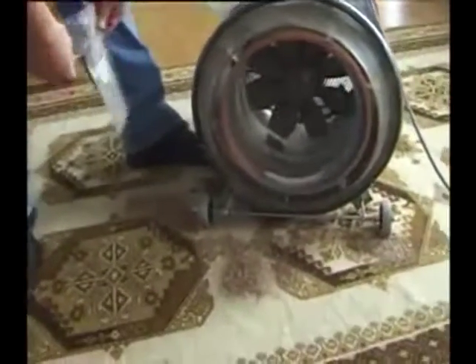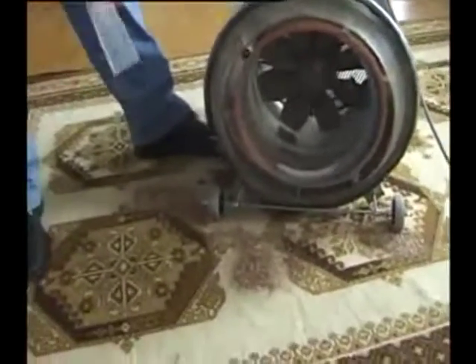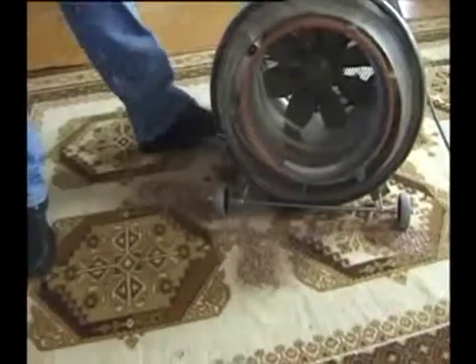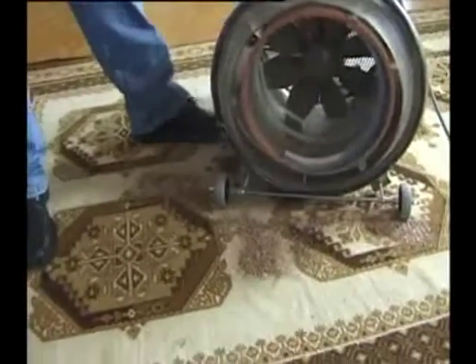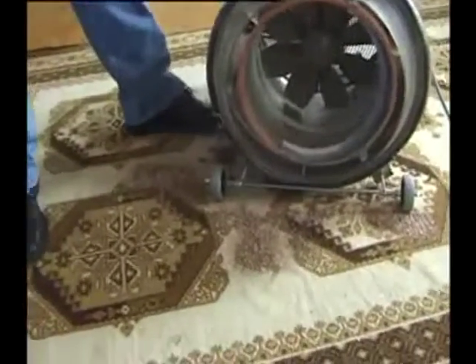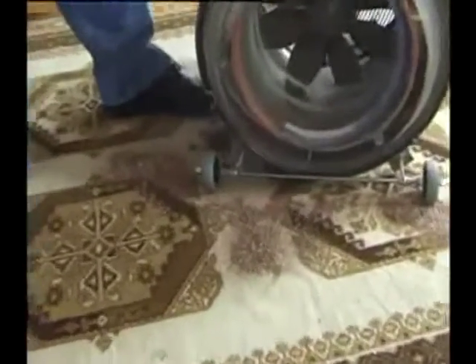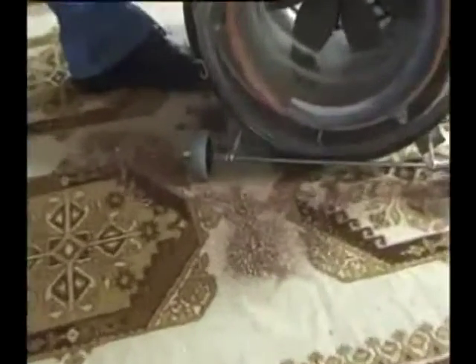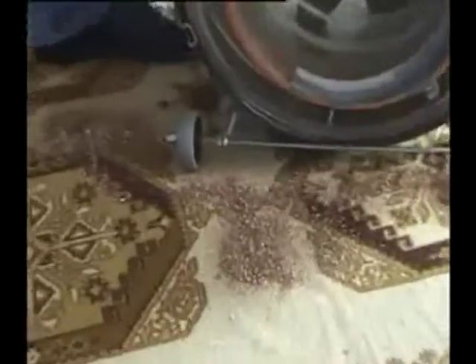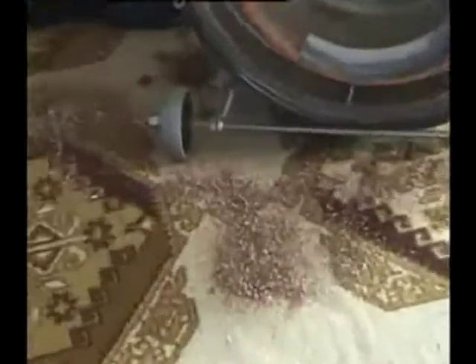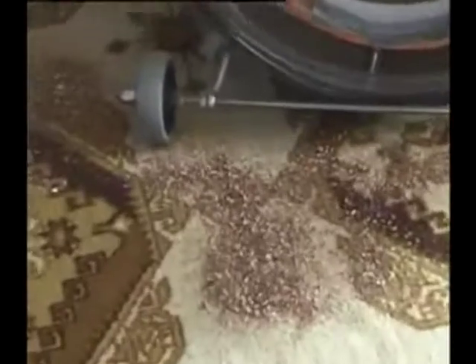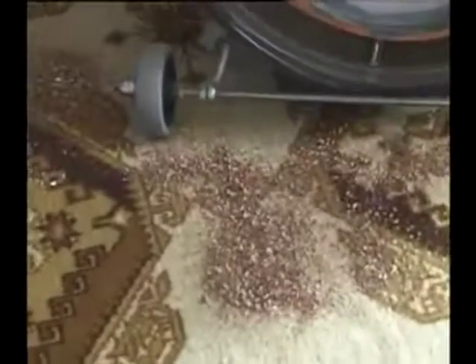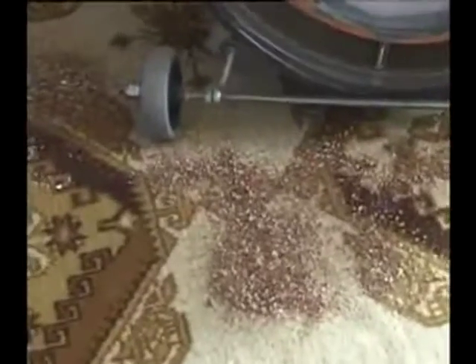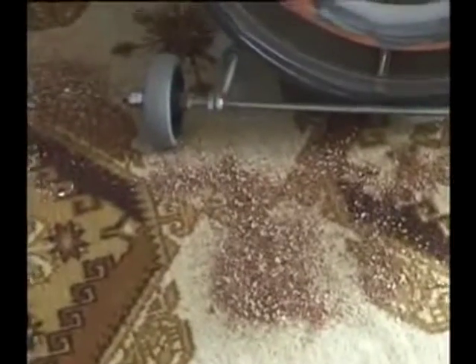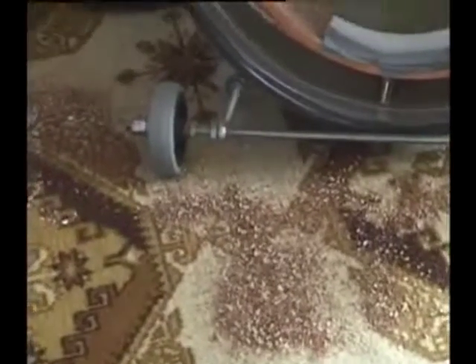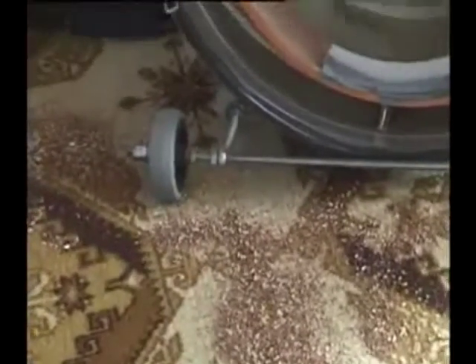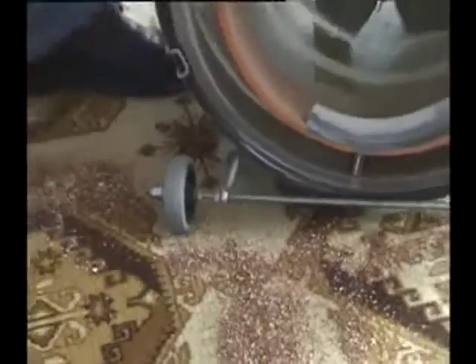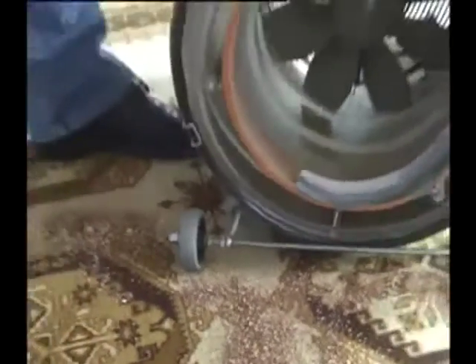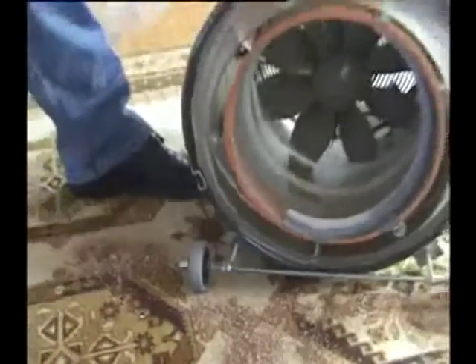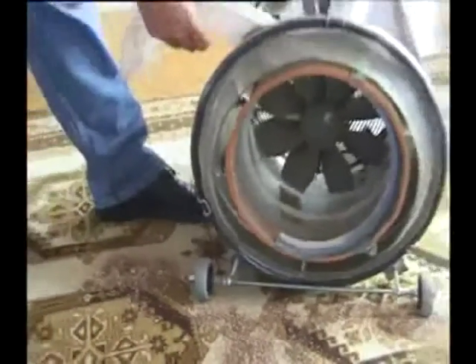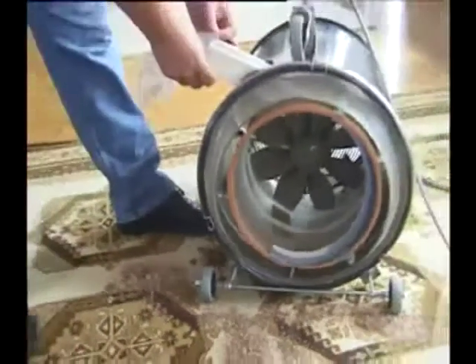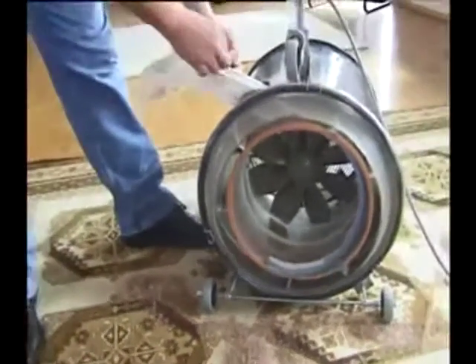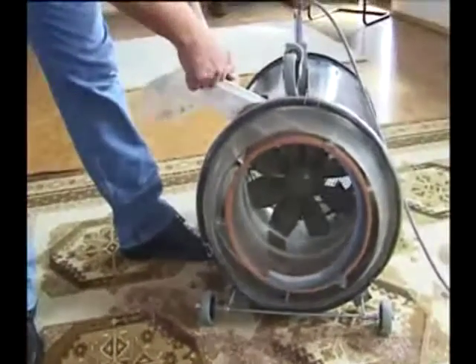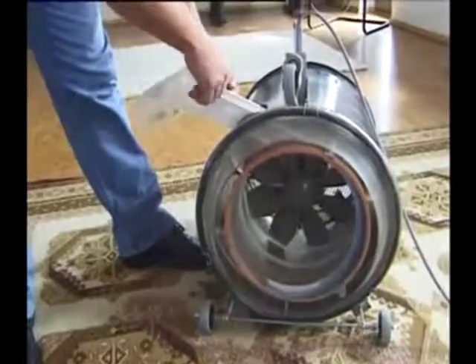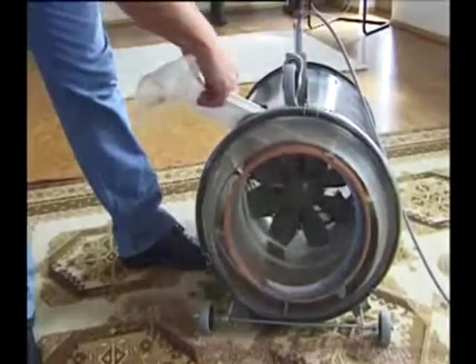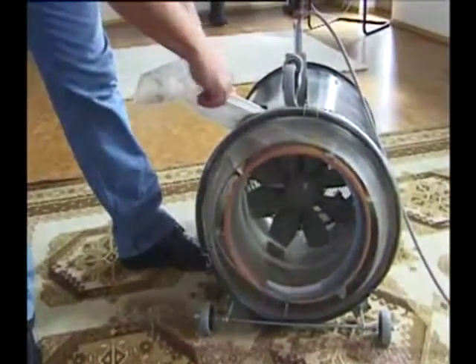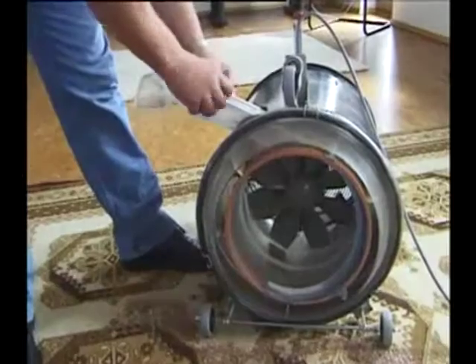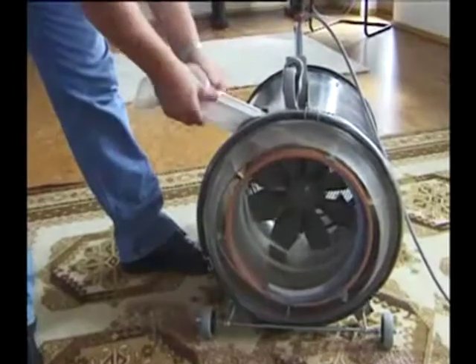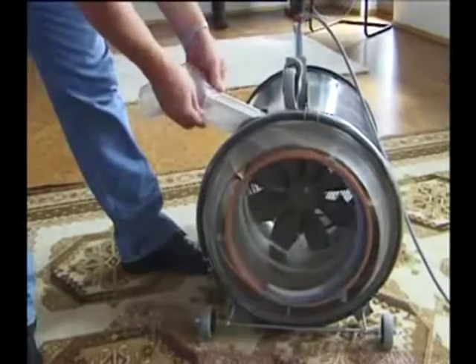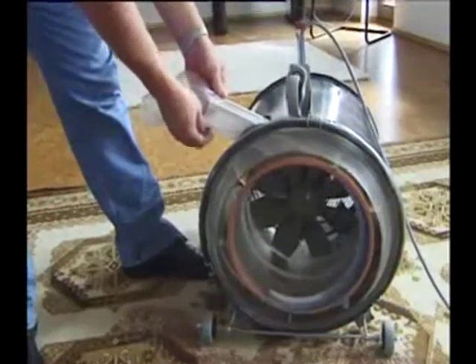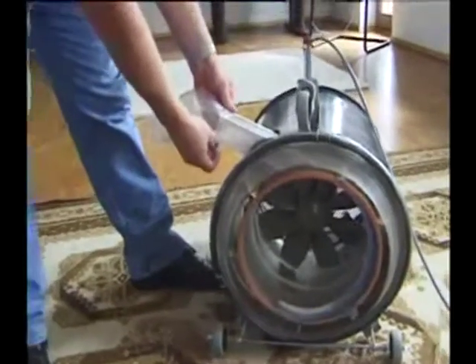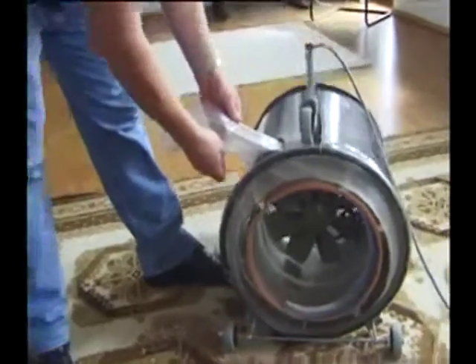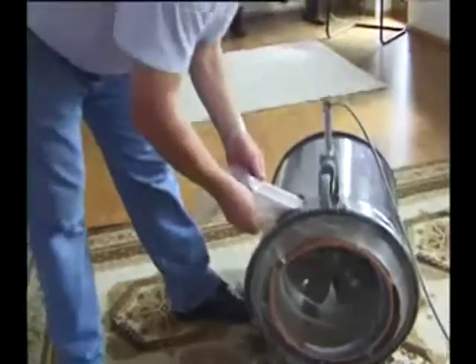This temporary collection bag is only to show the function of the prototype. It is merely placed over the extraction port to prove that there is really no pressure here whatsoever.